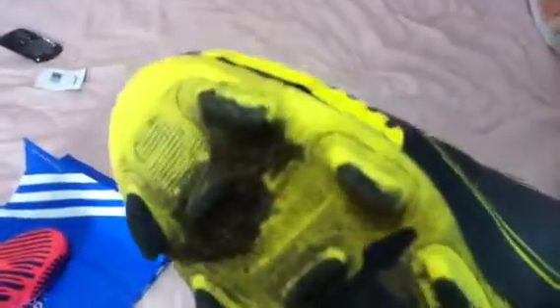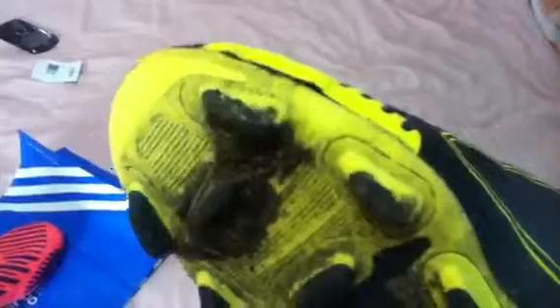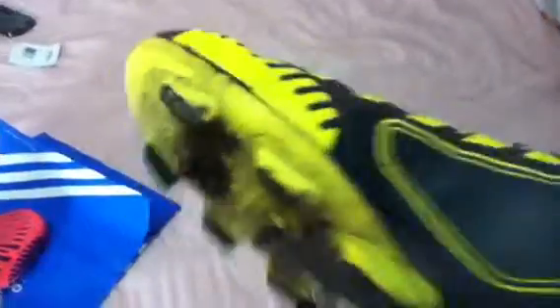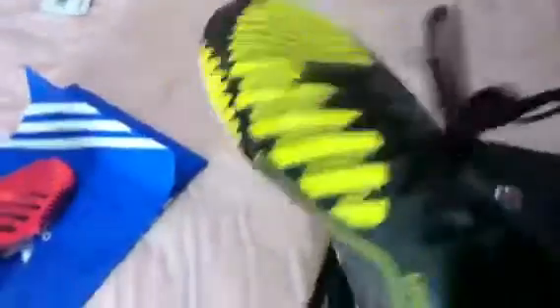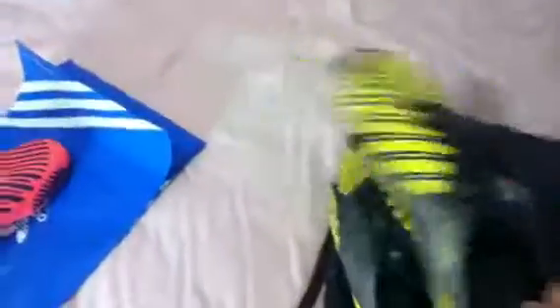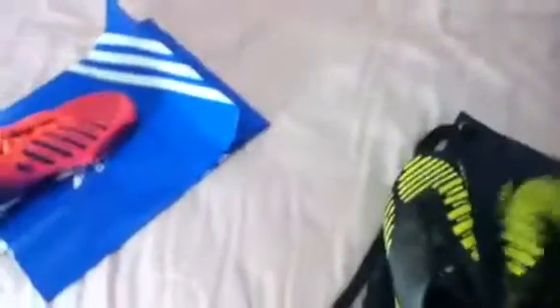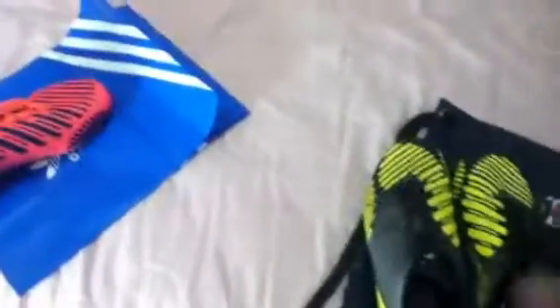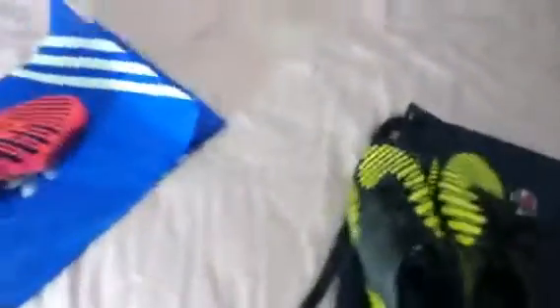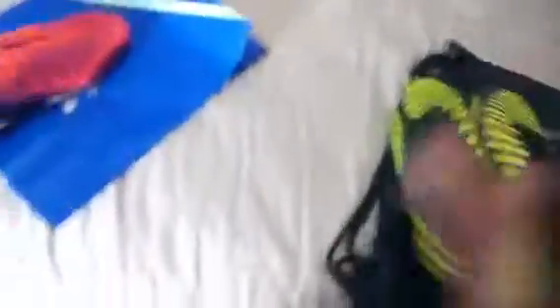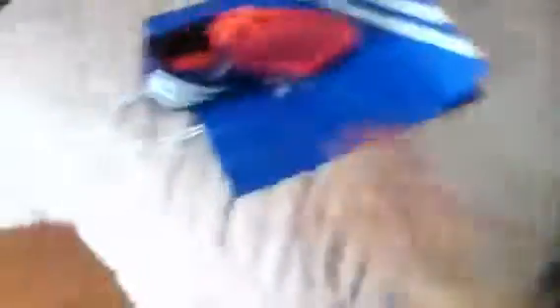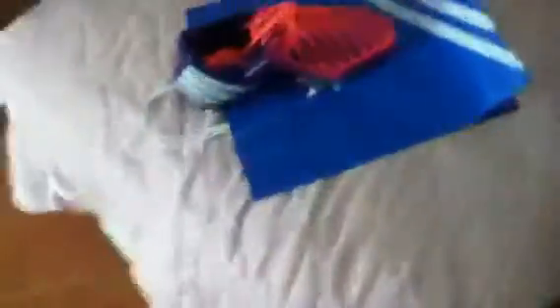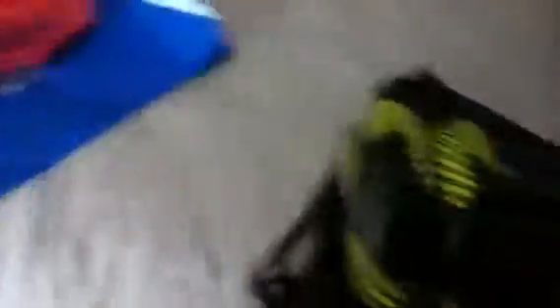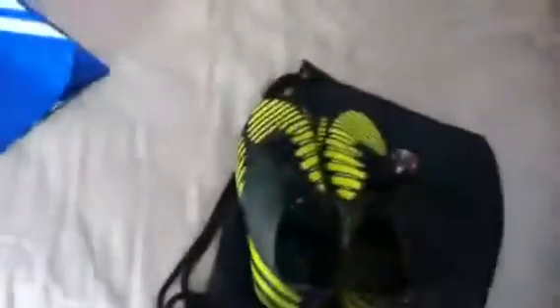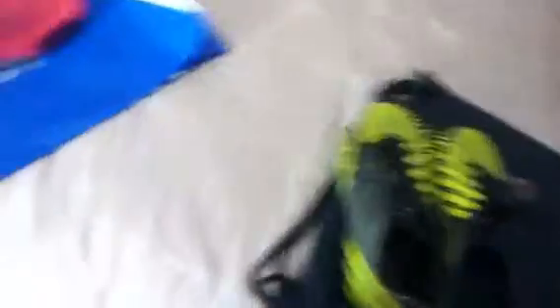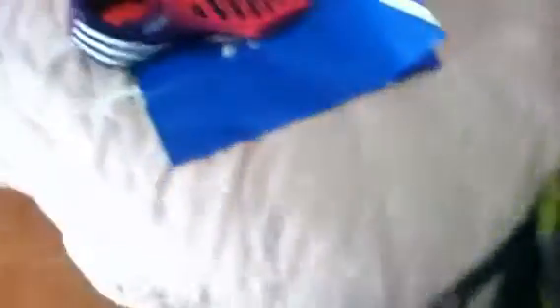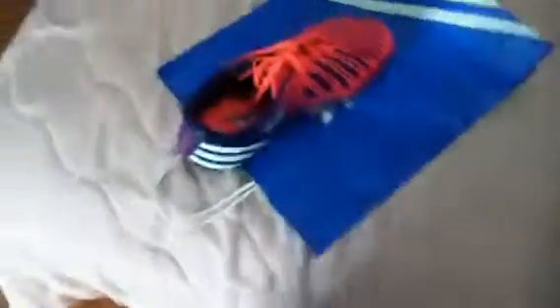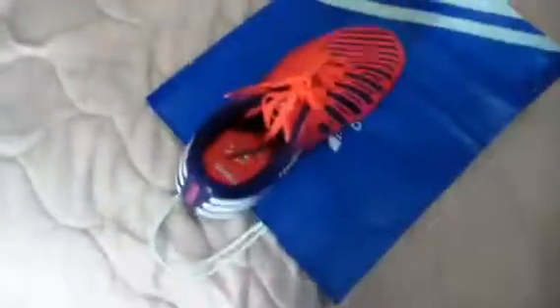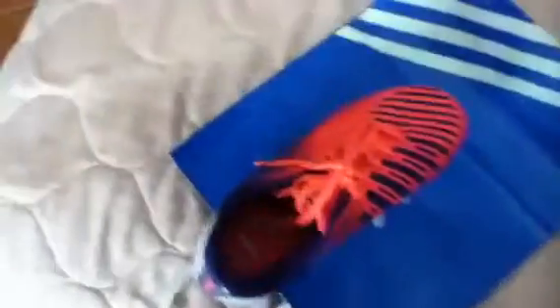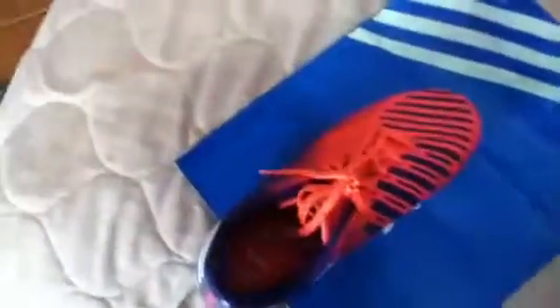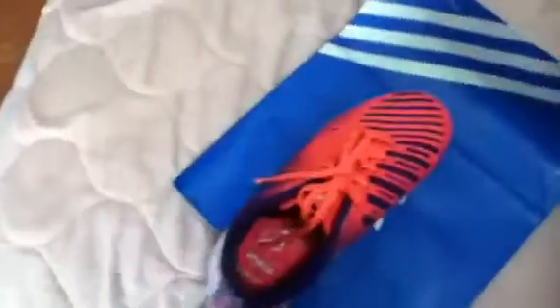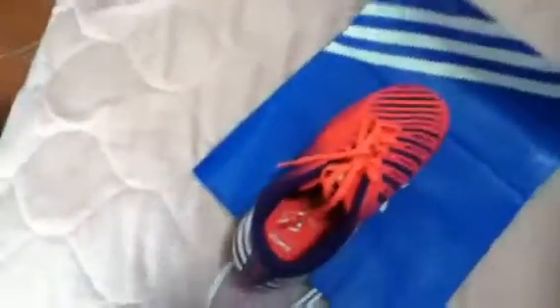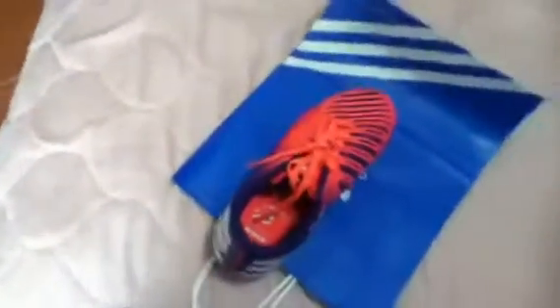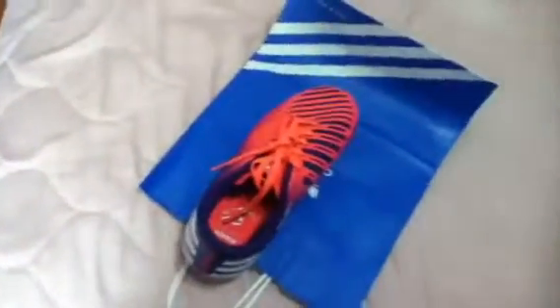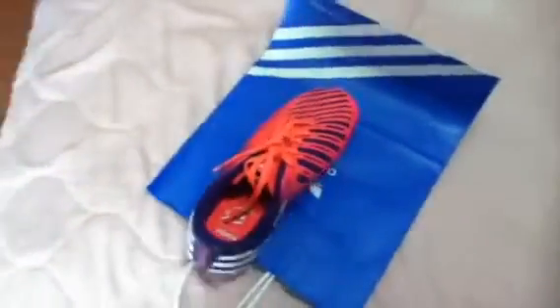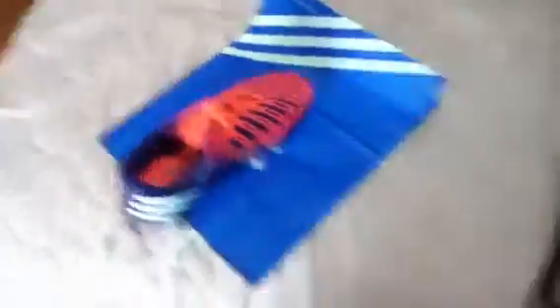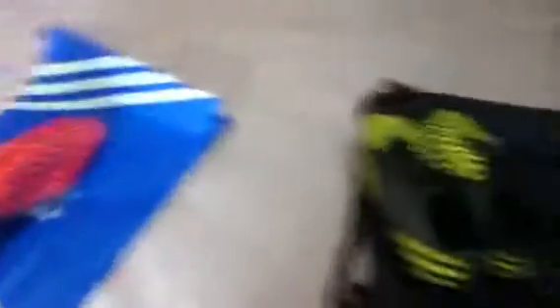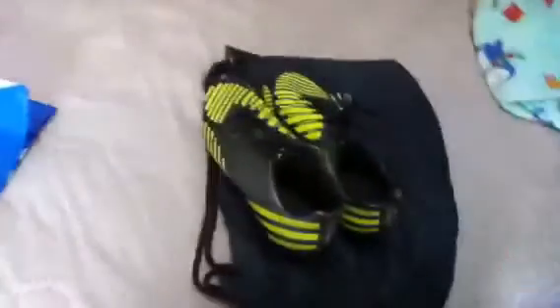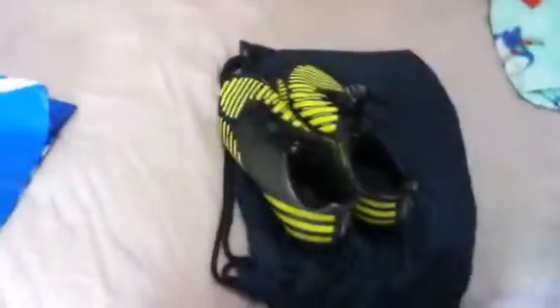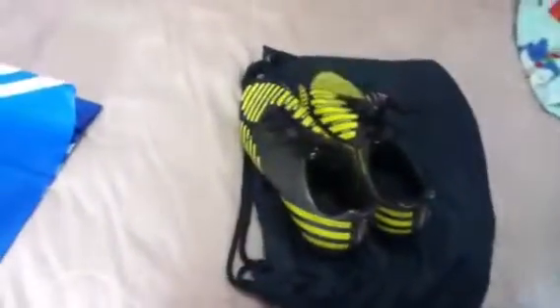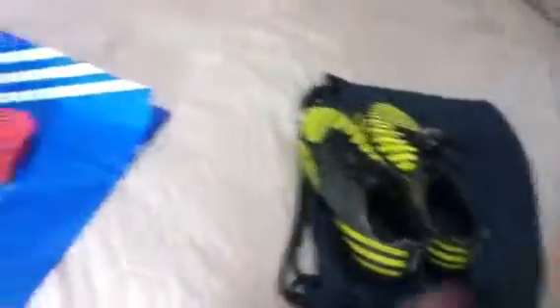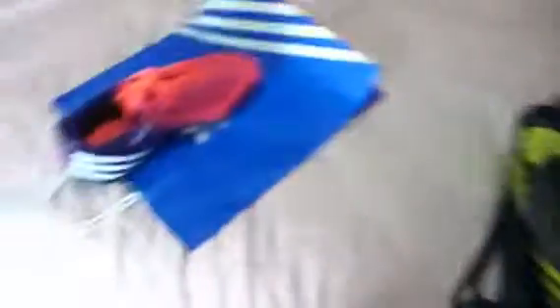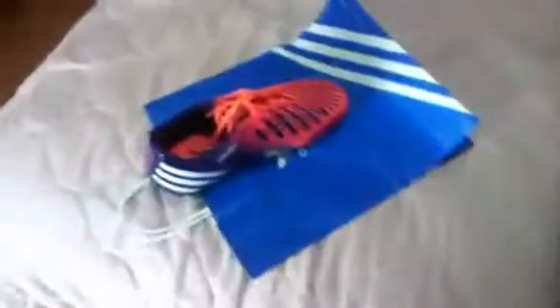It's about time I got new cleats. I got the same style of cleats — these are the Predator LC Firm Ground. They're the same thing, same style, just different color obviously.